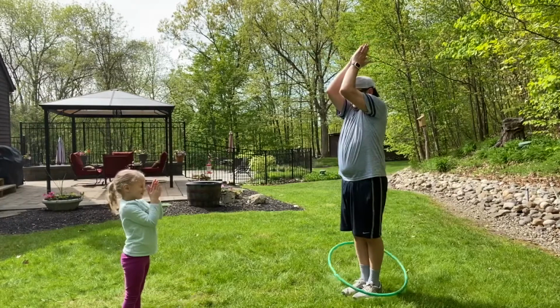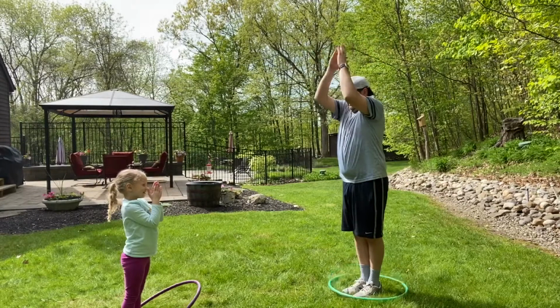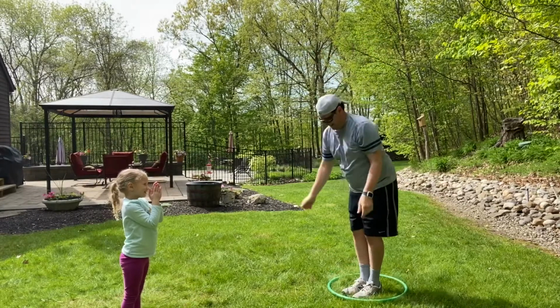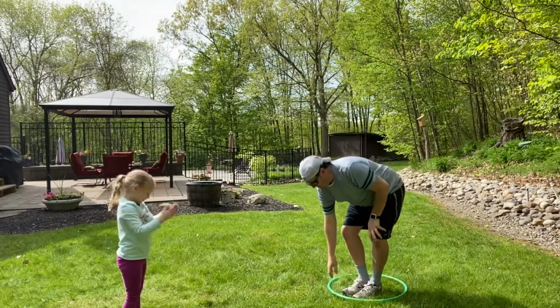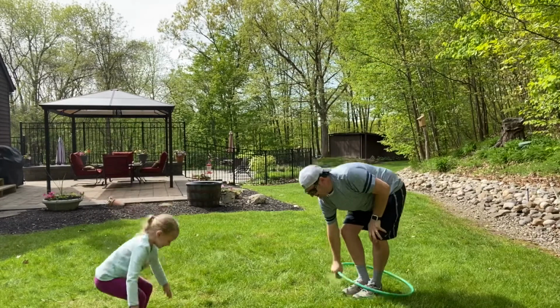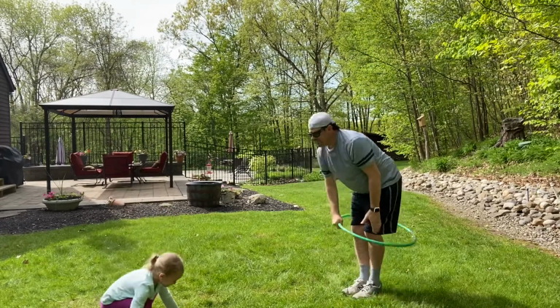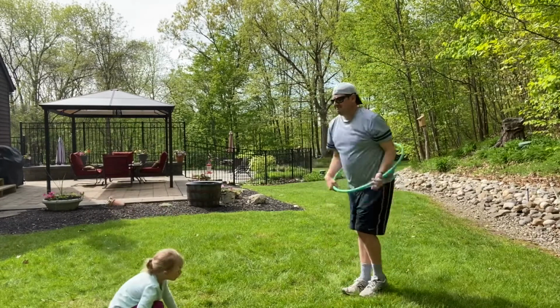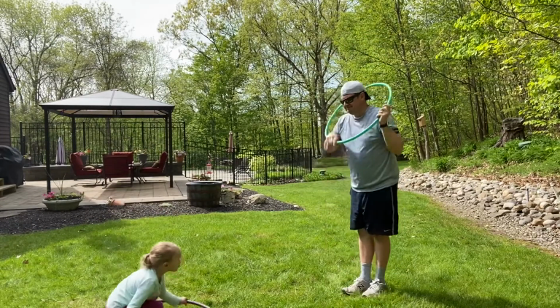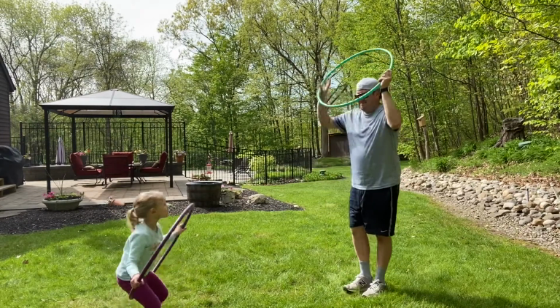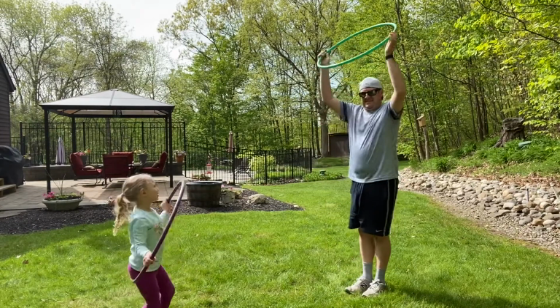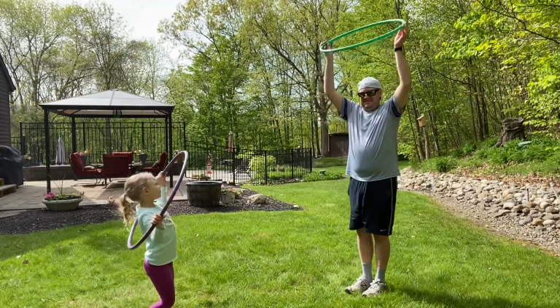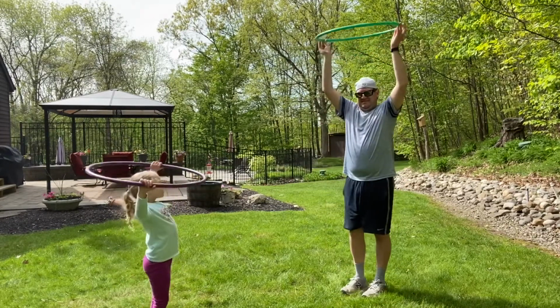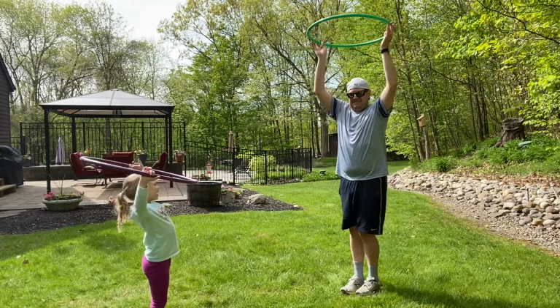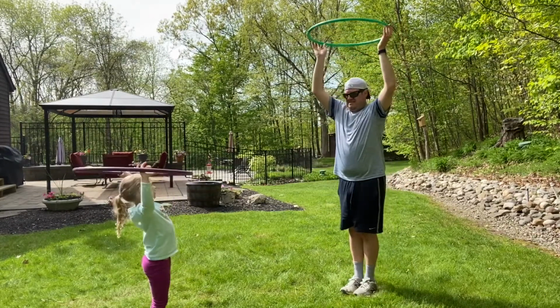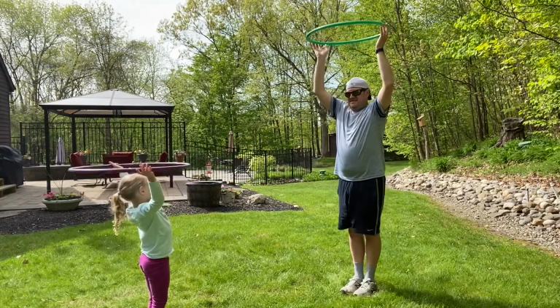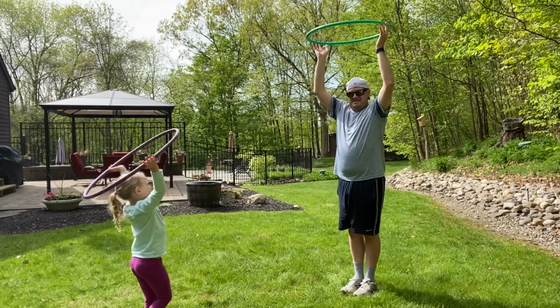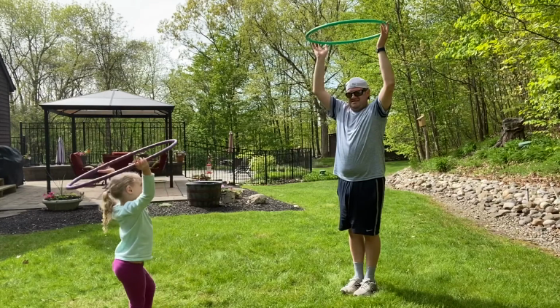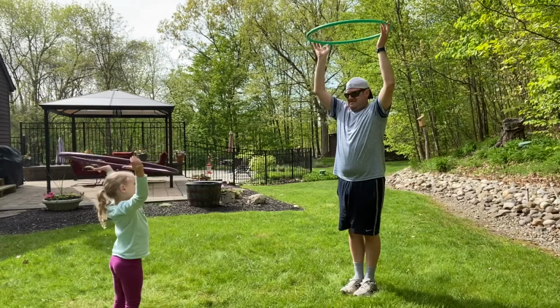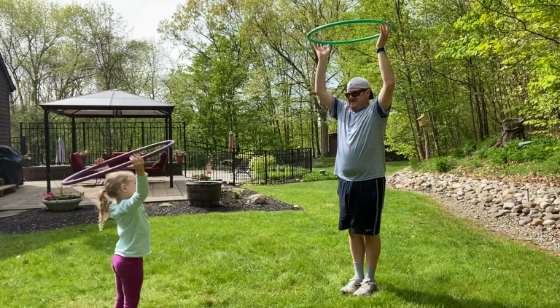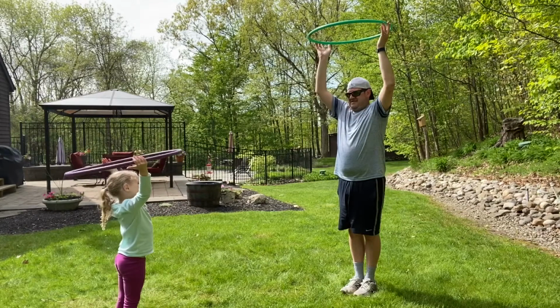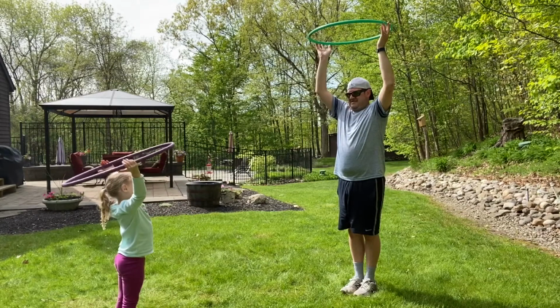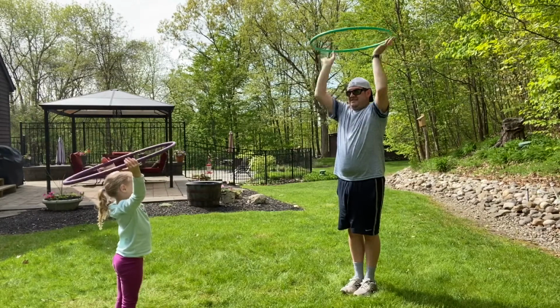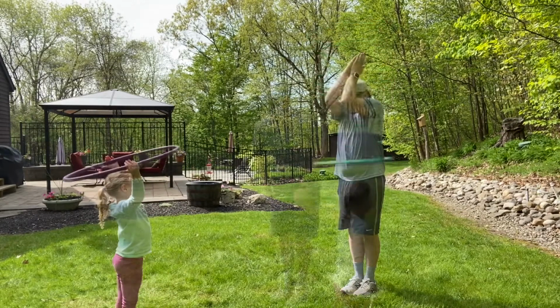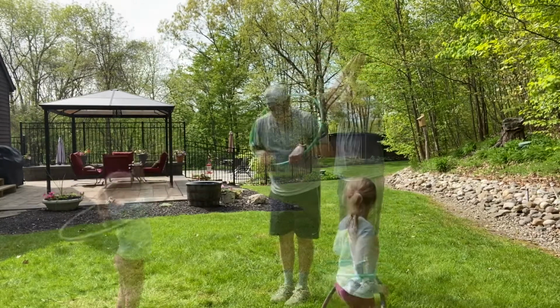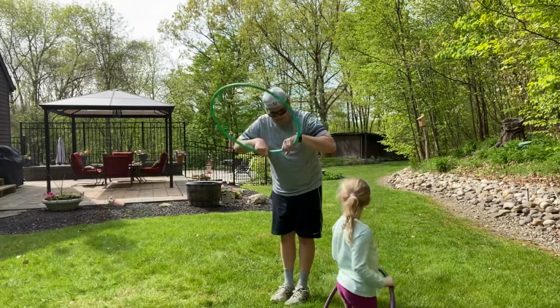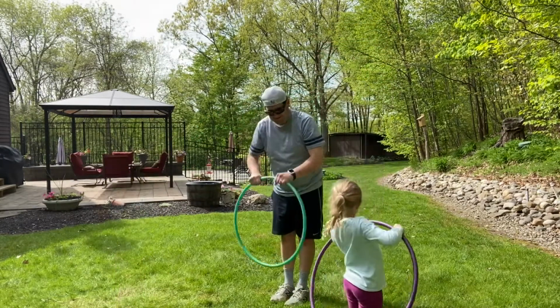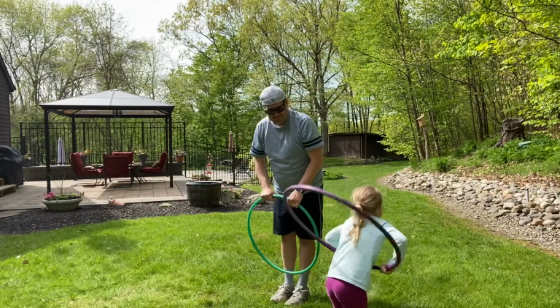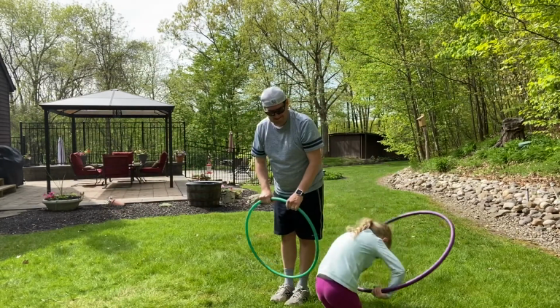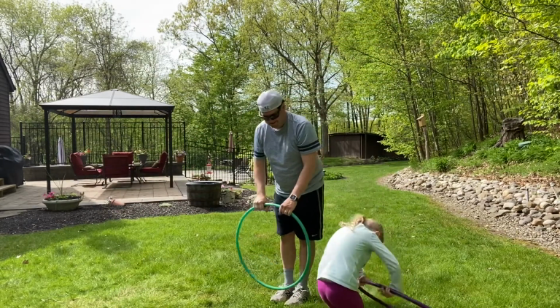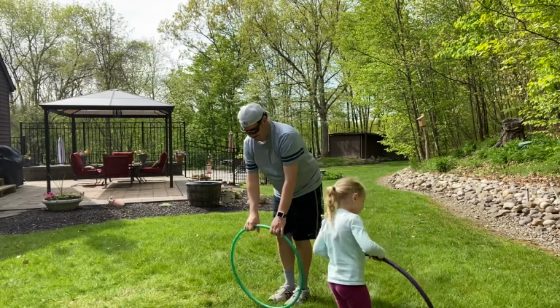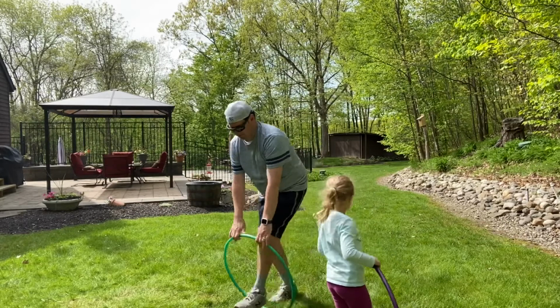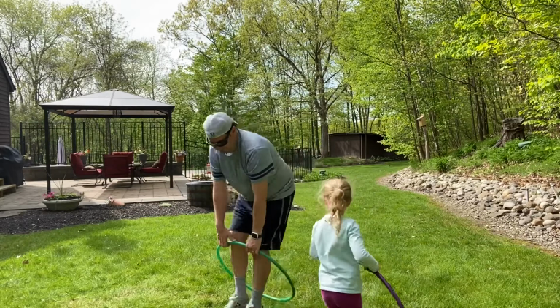Don't get zapped by the hula hoop. Instead of jumping rope, try jumping hula hoop.